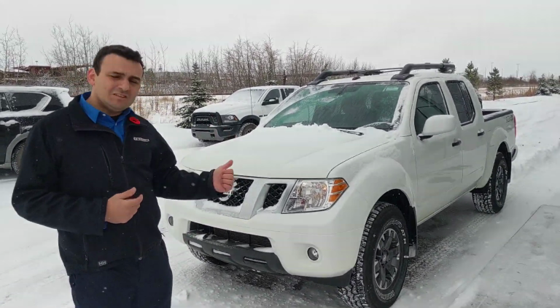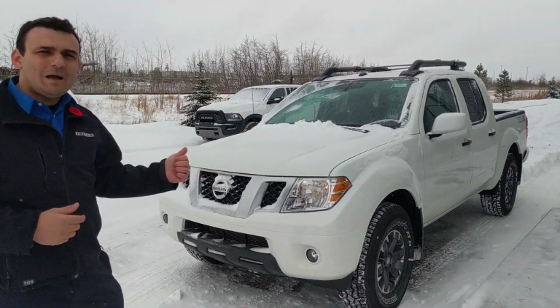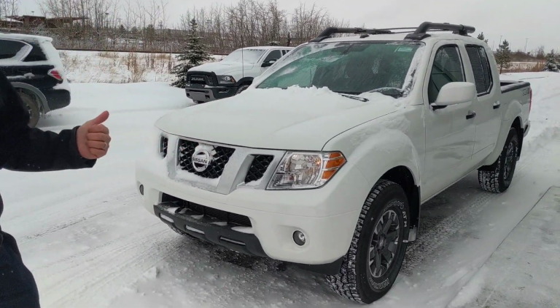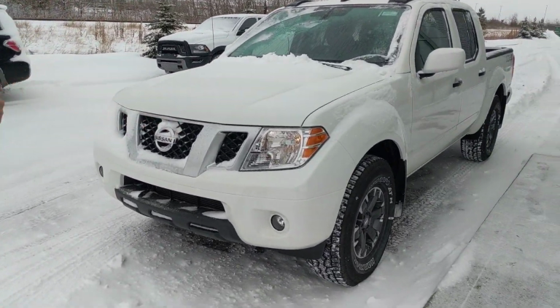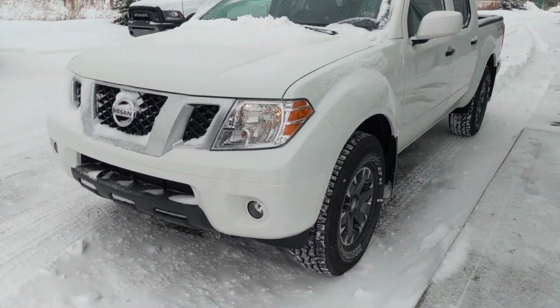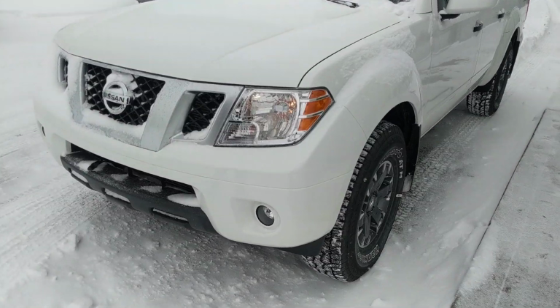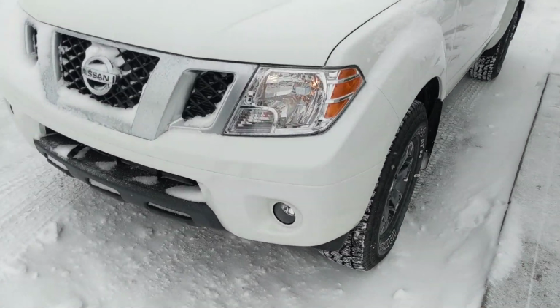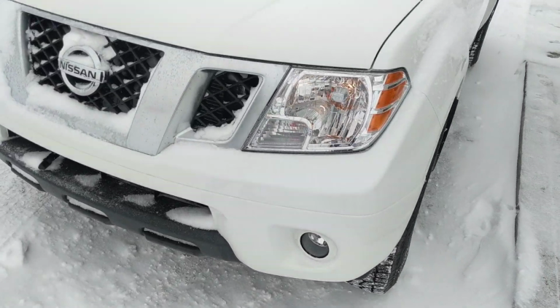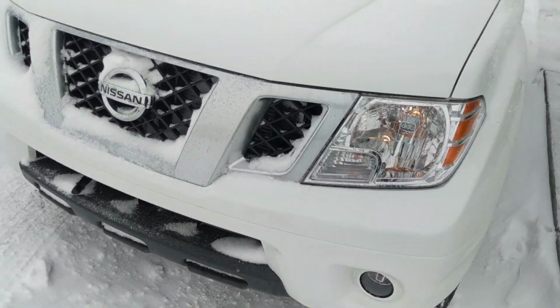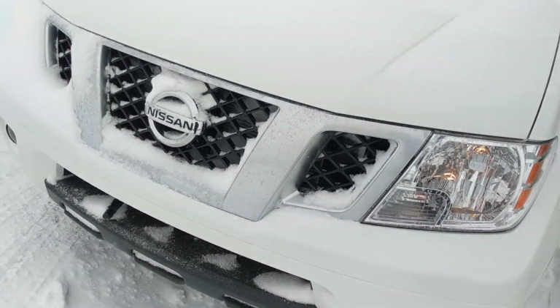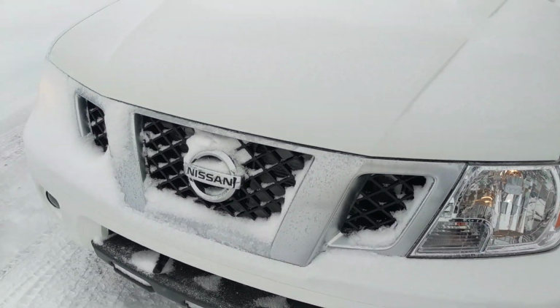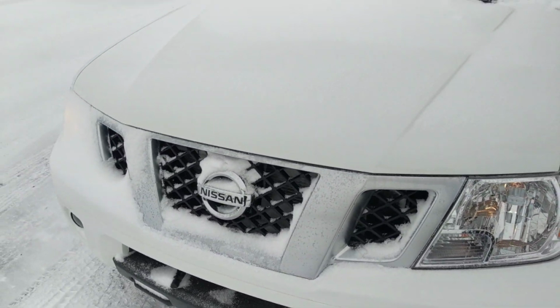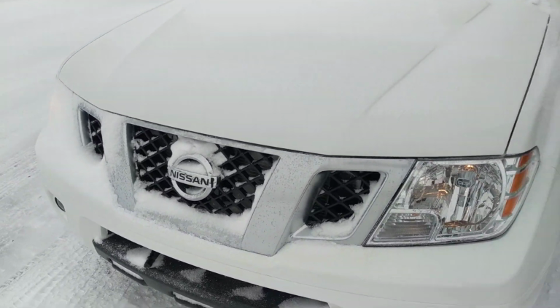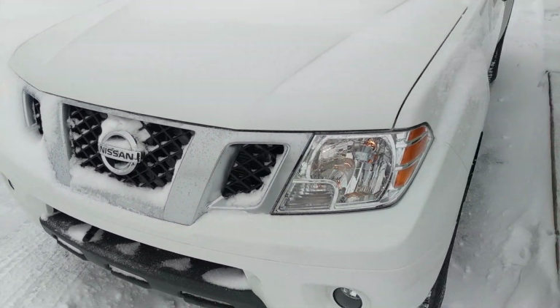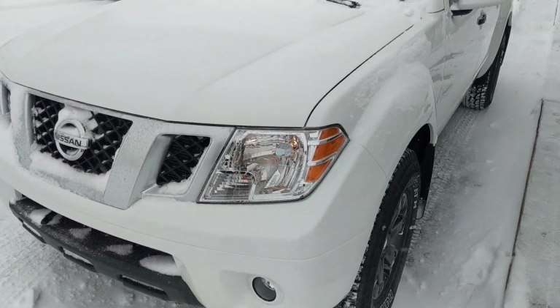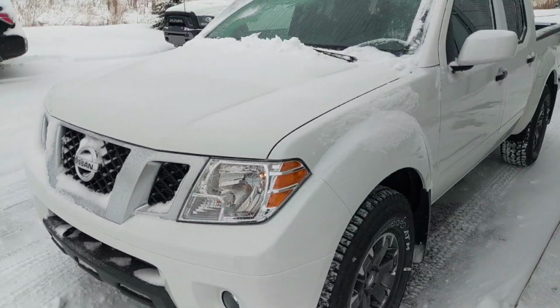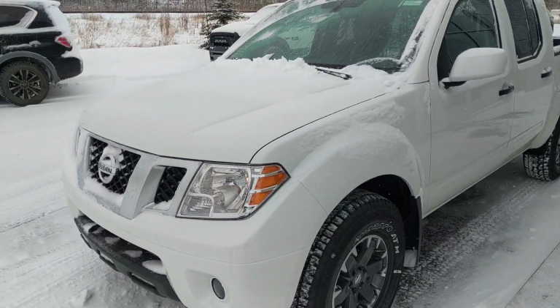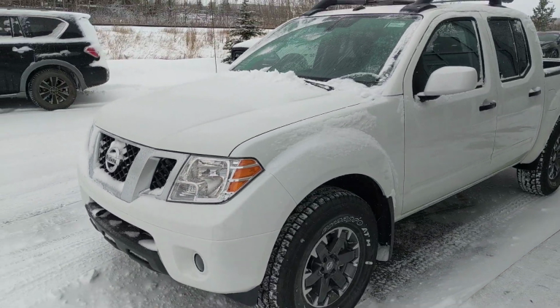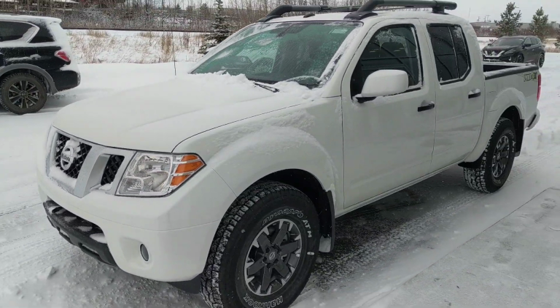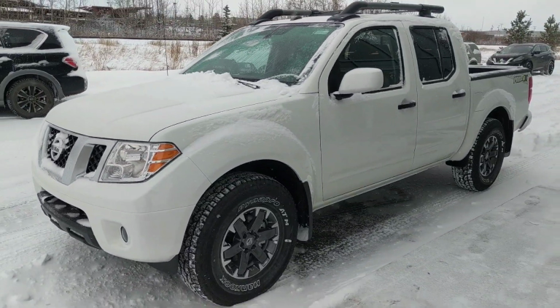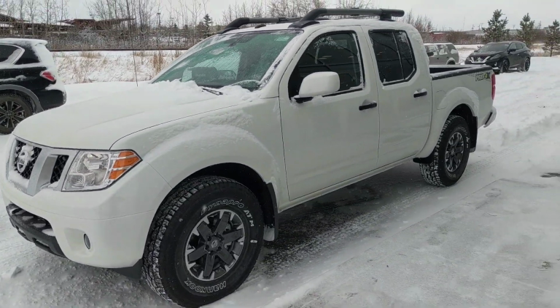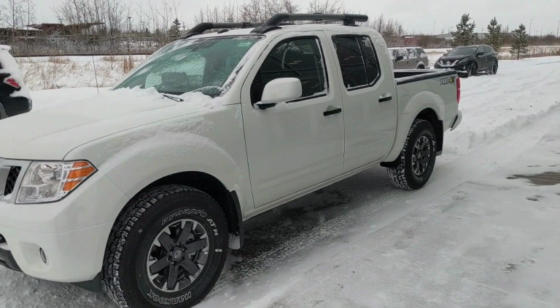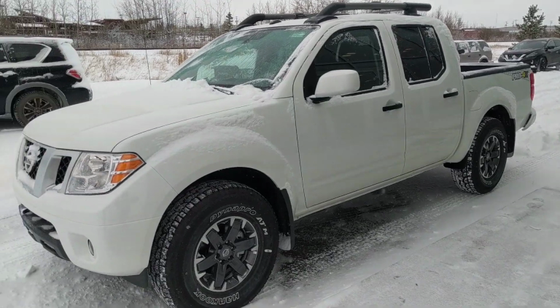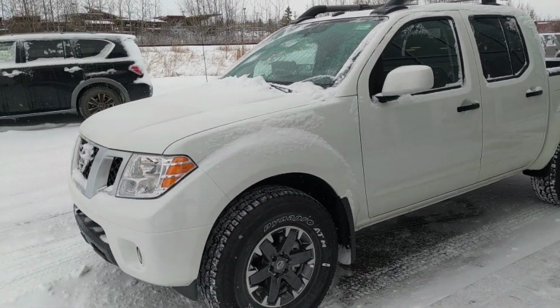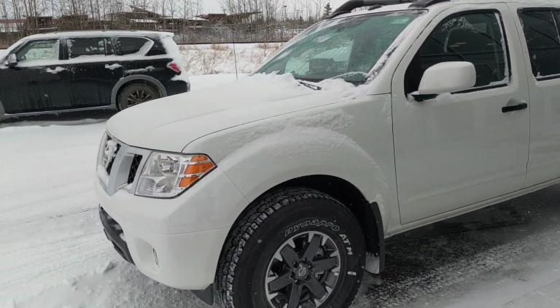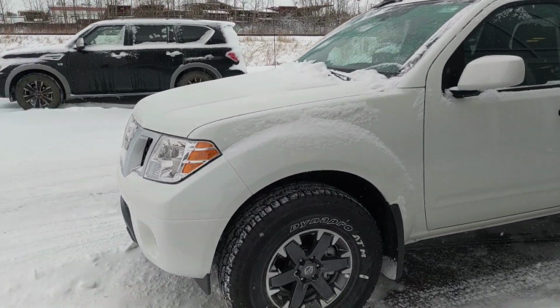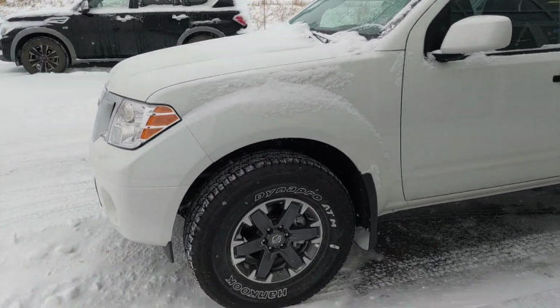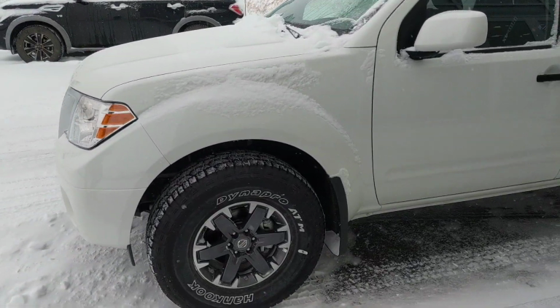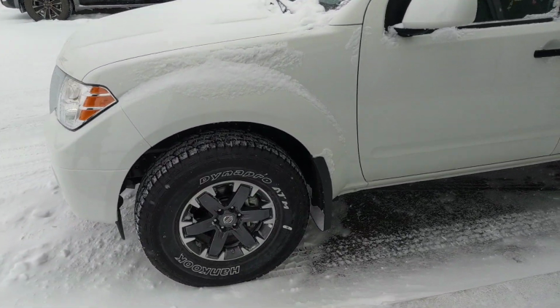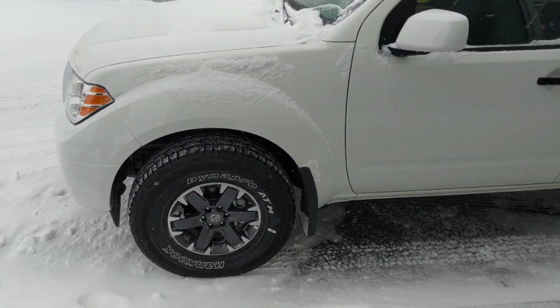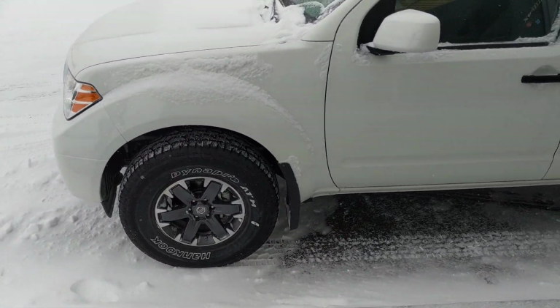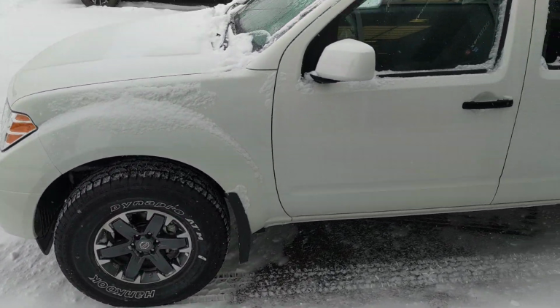As you can see behind me is the 2019 Frontier Pro 4X that you were asking about. John emailed you some pricing, just wanted to give you a closer look.